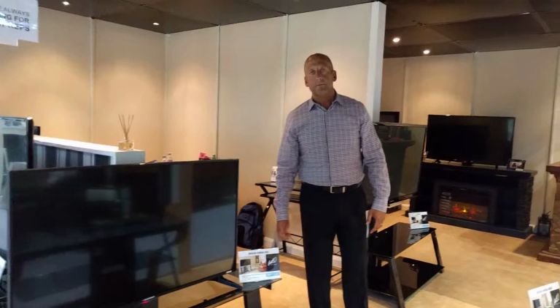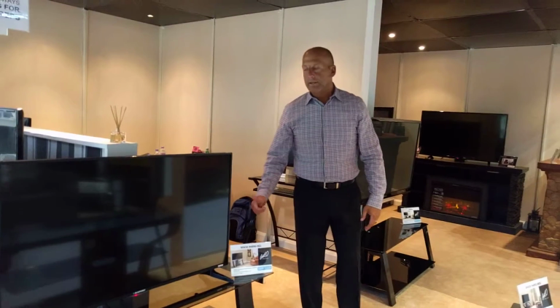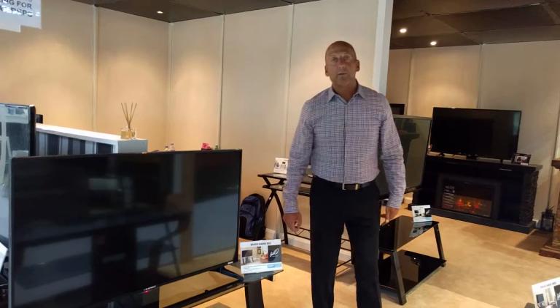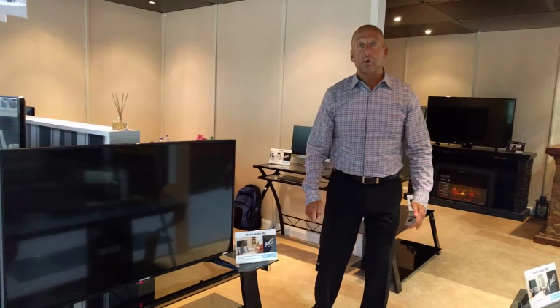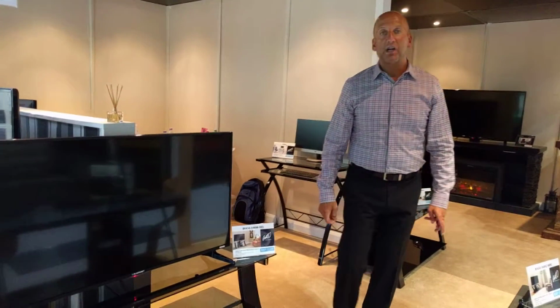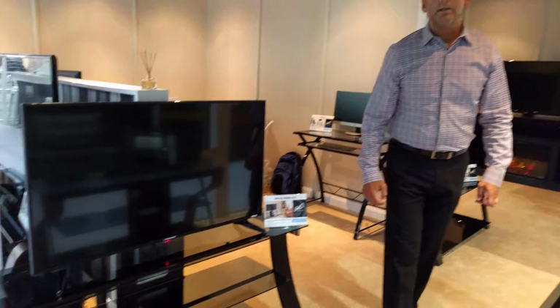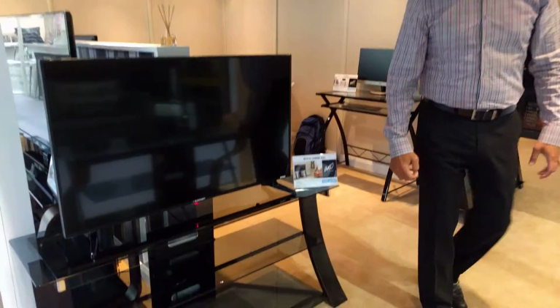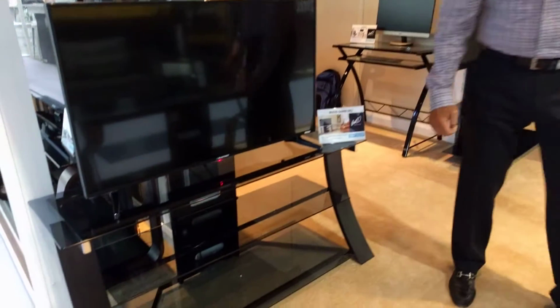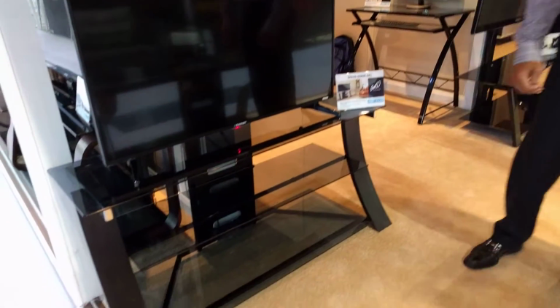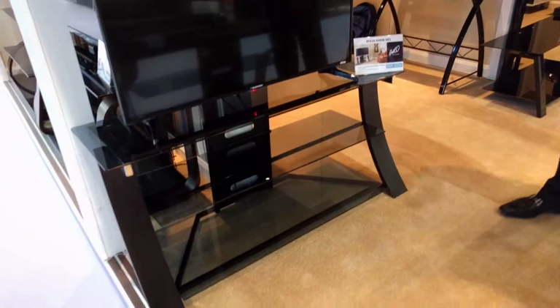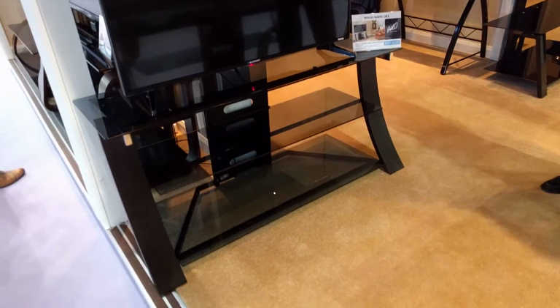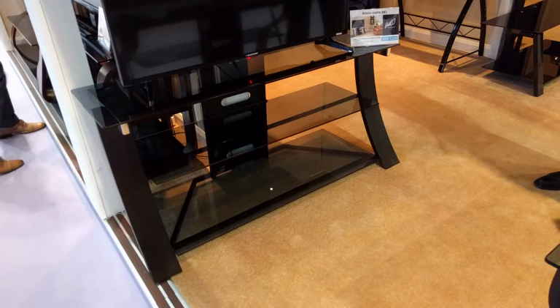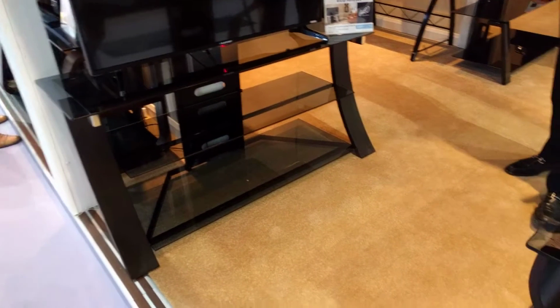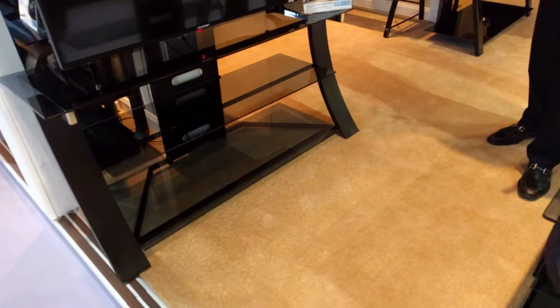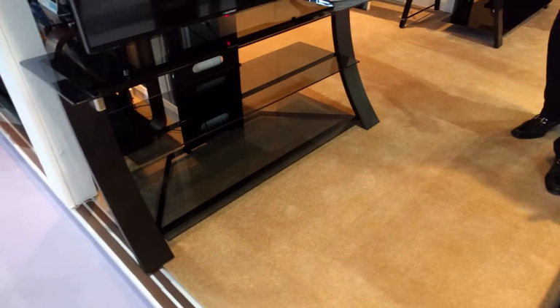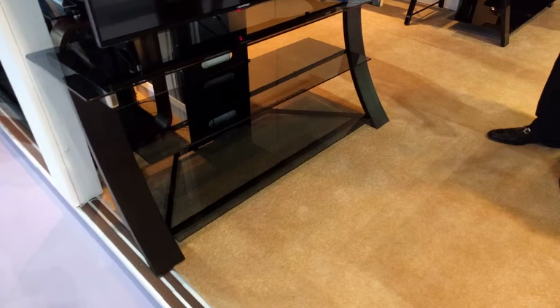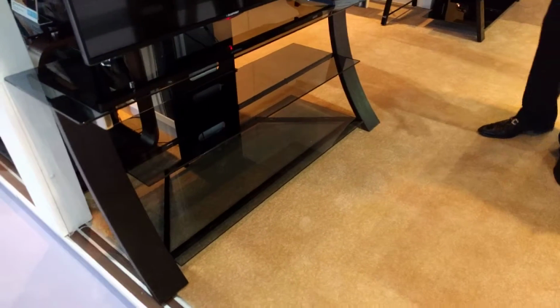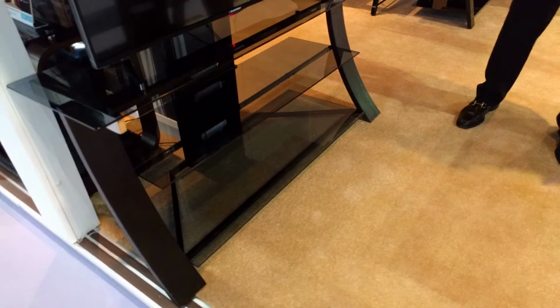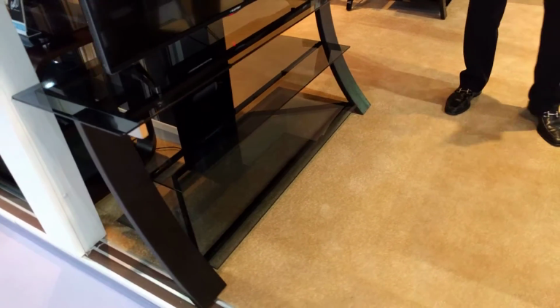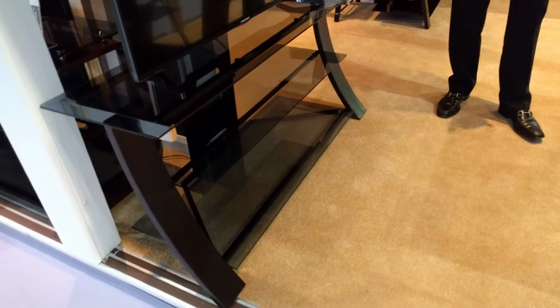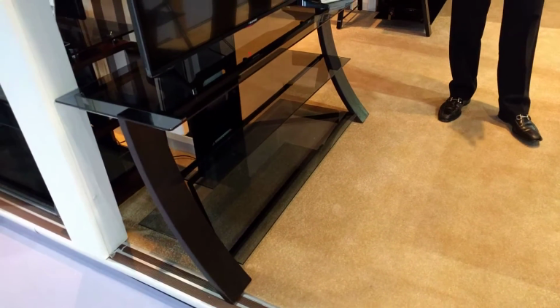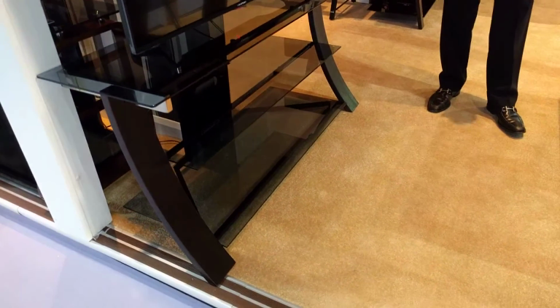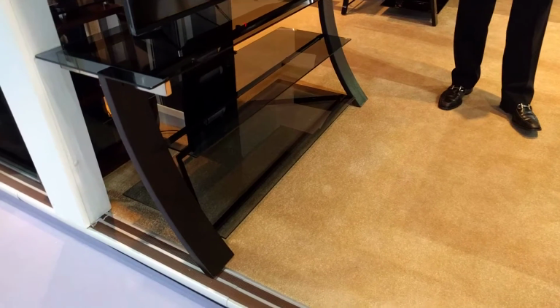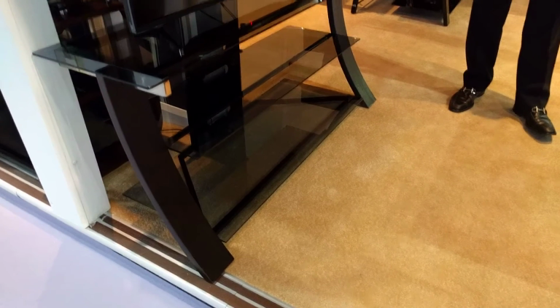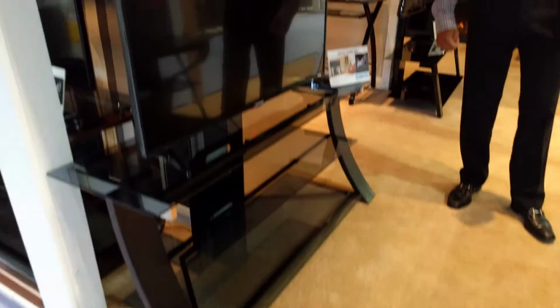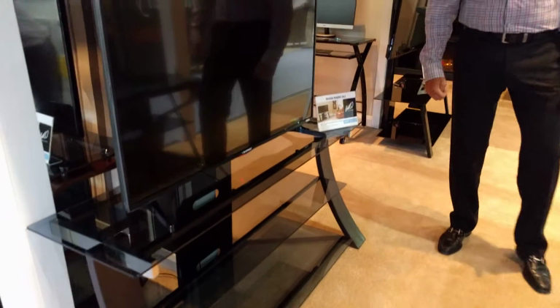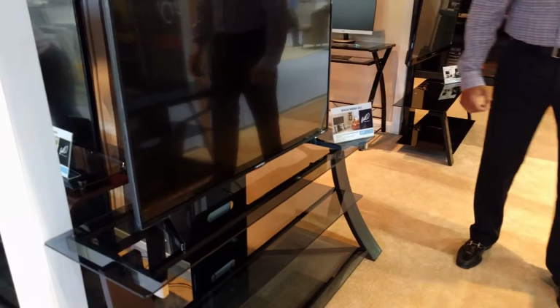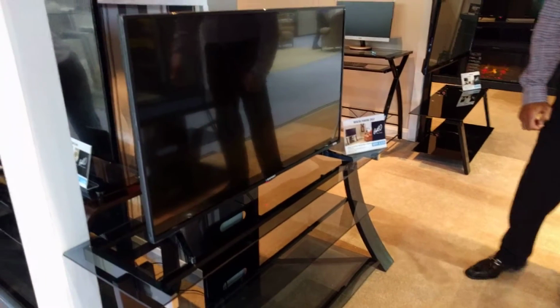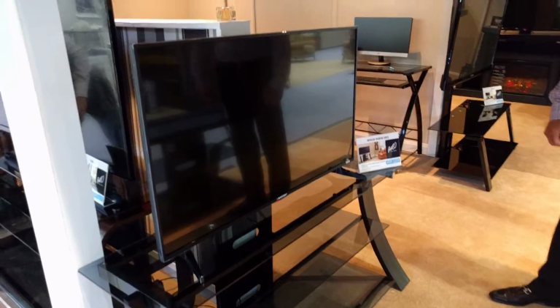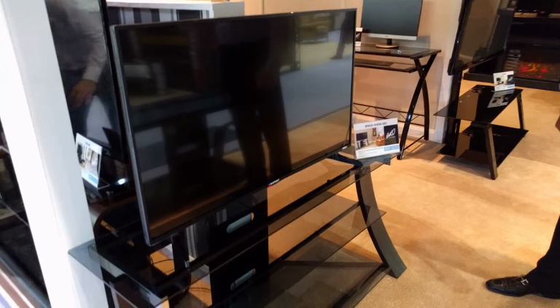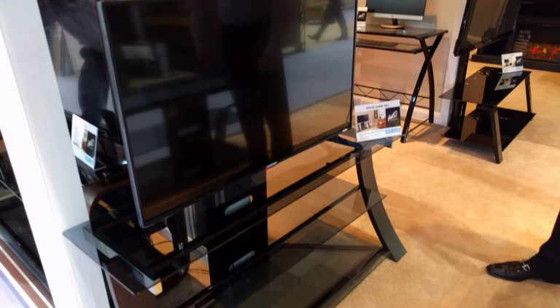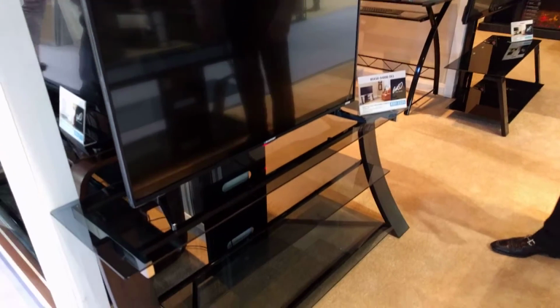This Bello model is called the Chelsea. It is available in two different sizes, 50 inch and 60 inch. The 50 inch is able to accommodate a 55 inch flat panel TV. The 60 inch can accommodate a 65 inch flat panel TV.